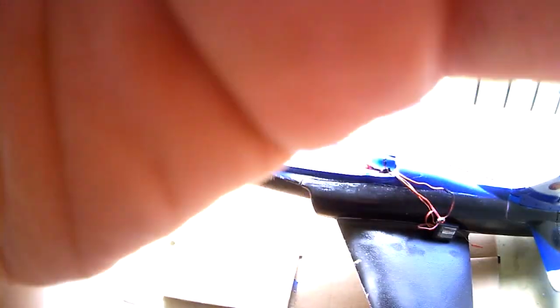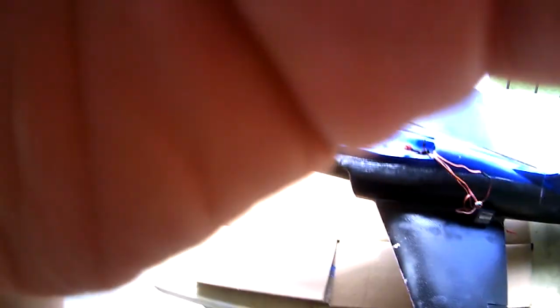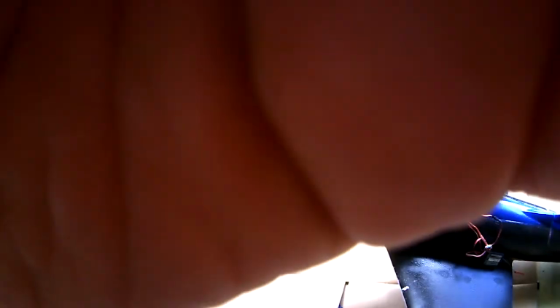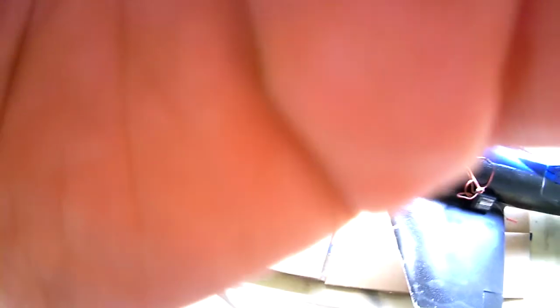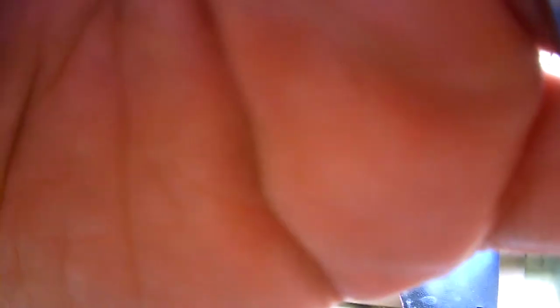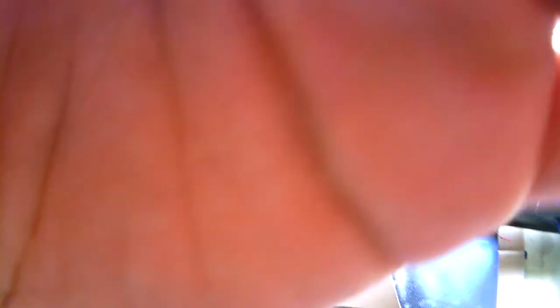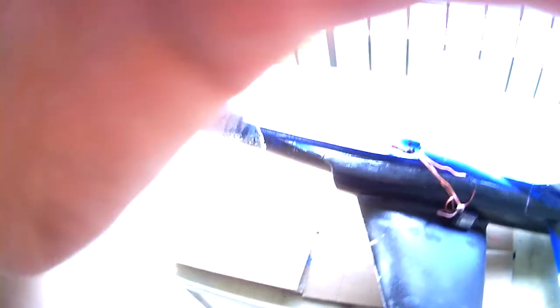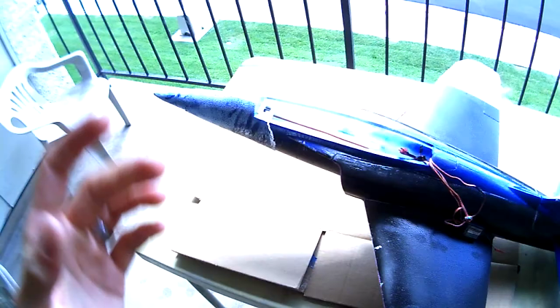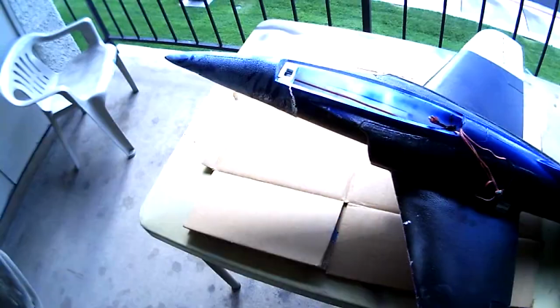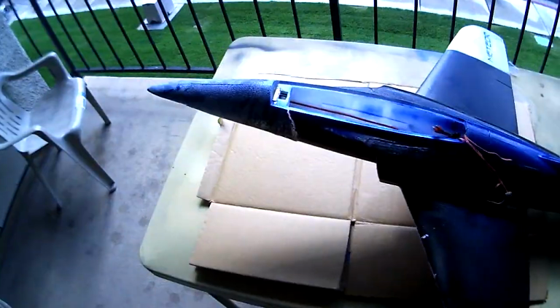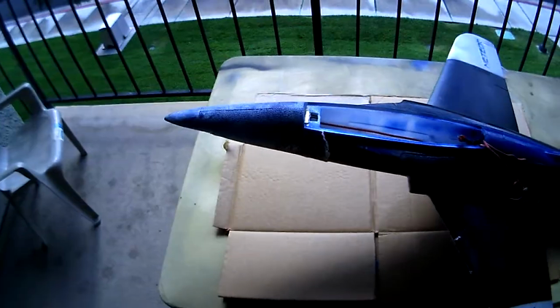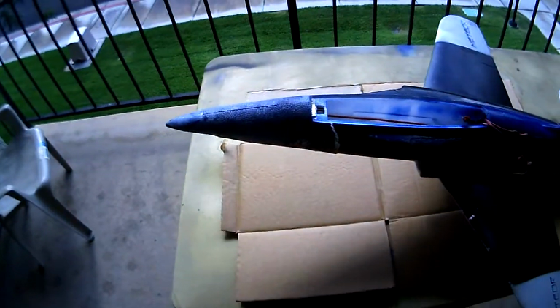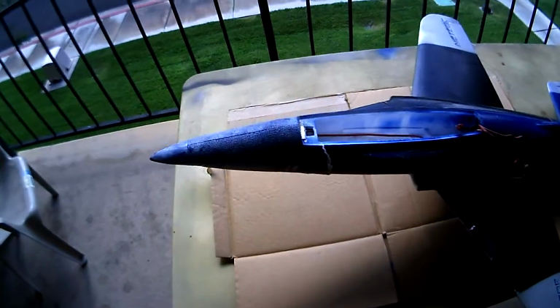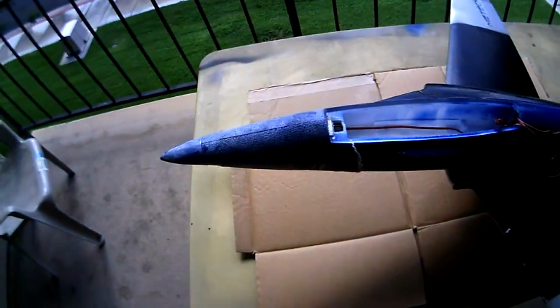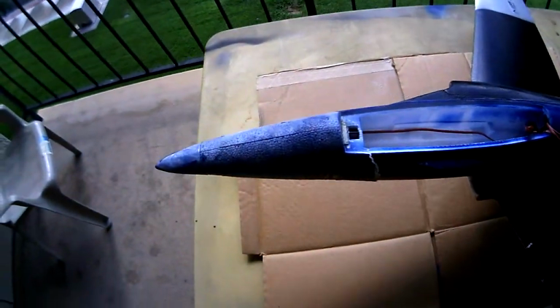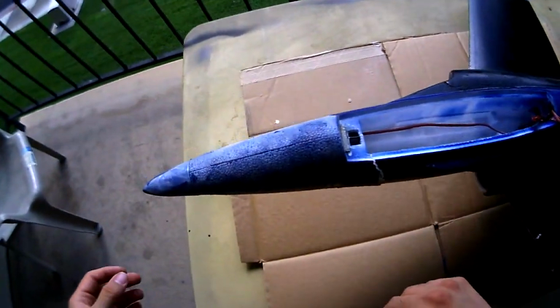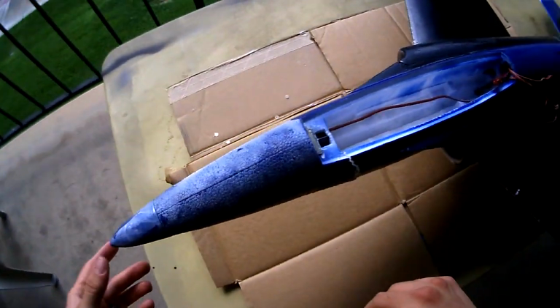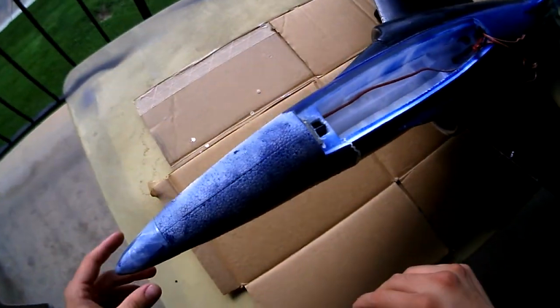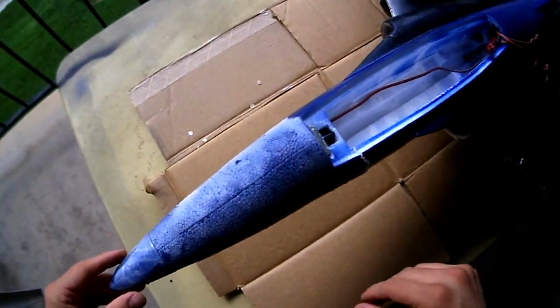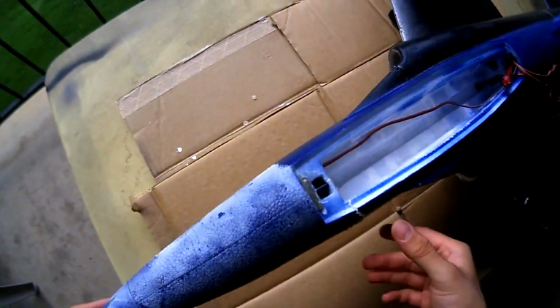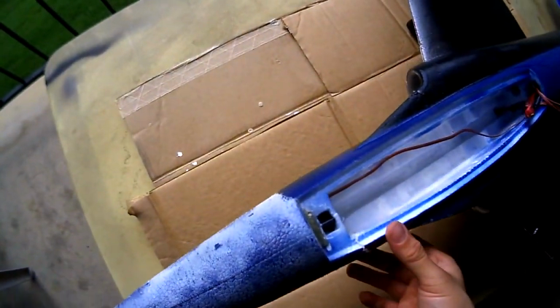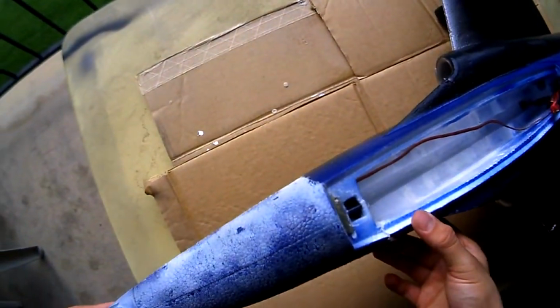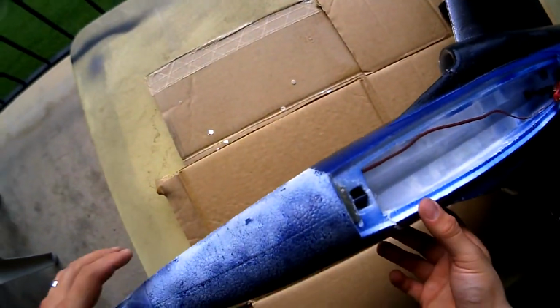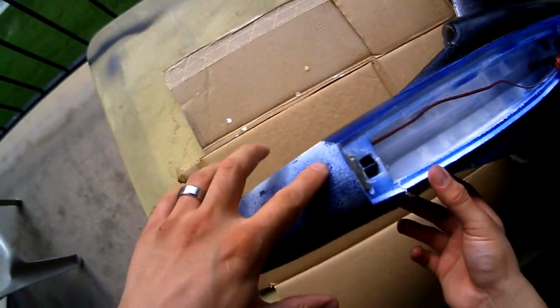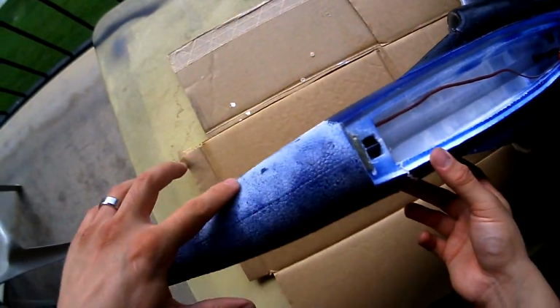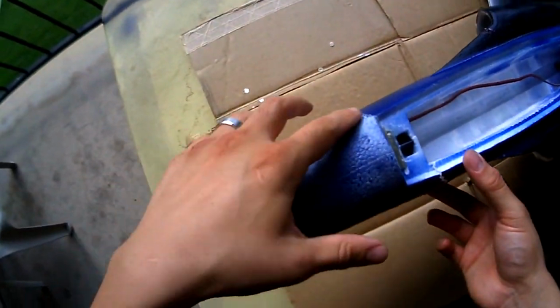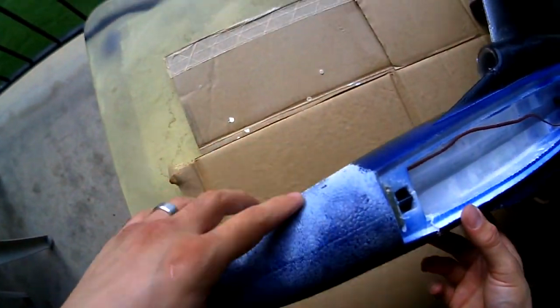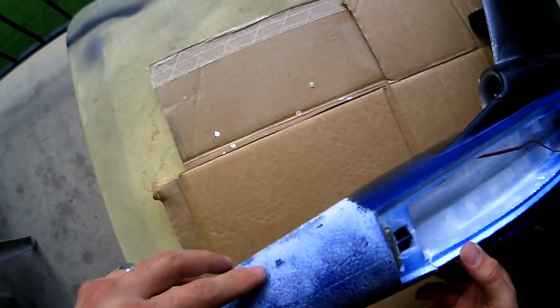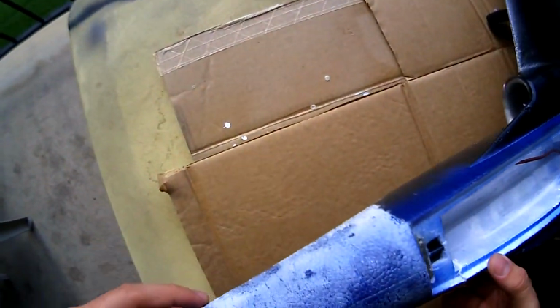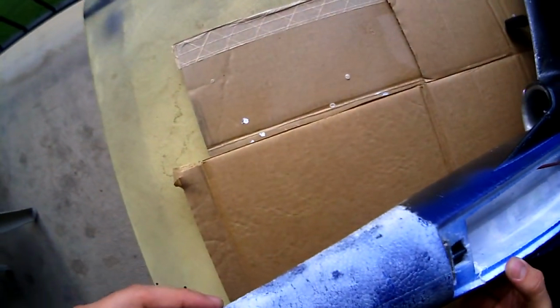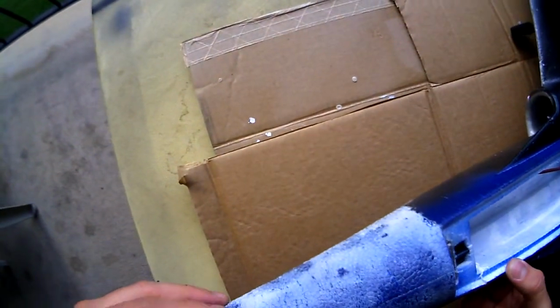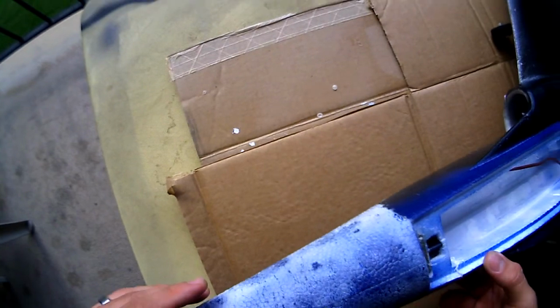Alright guys, here's a little crash assessment of my meteor. As you can see, this discolored part here is where it broke off.